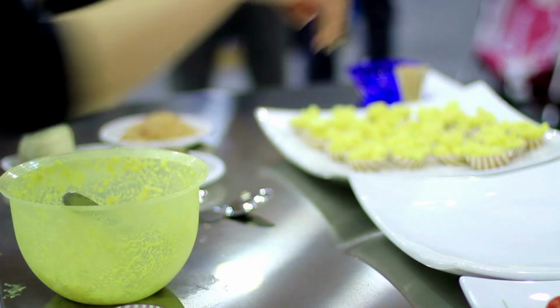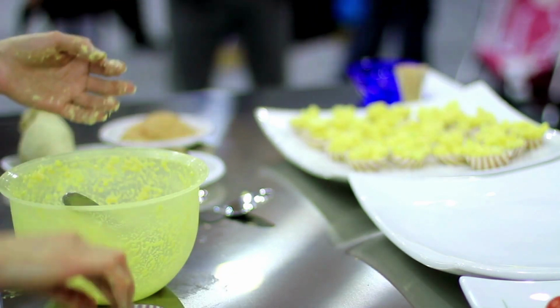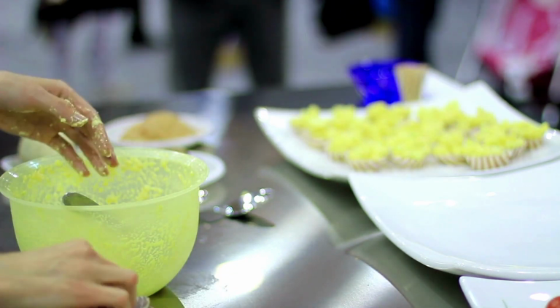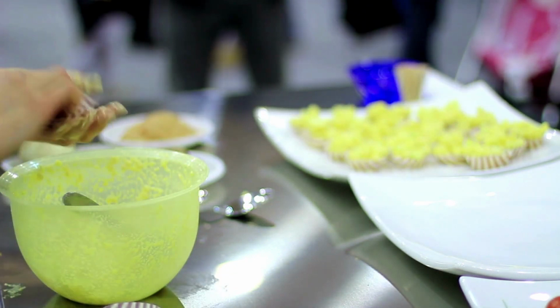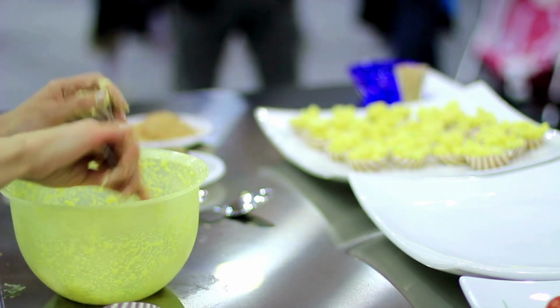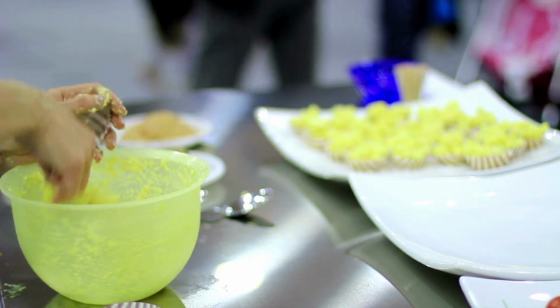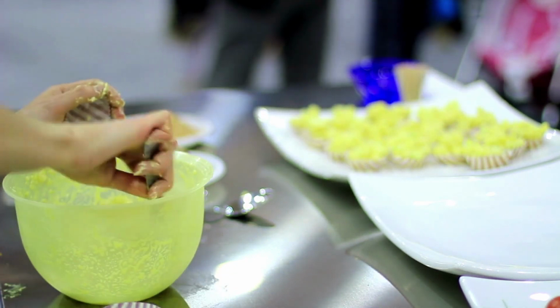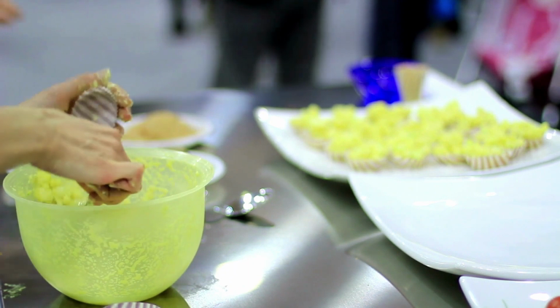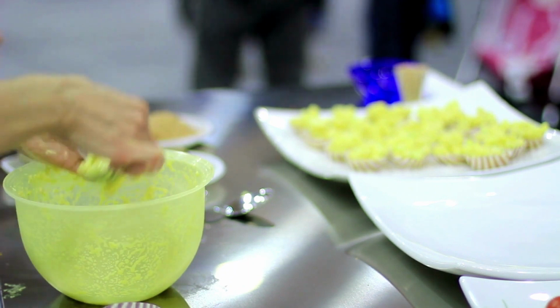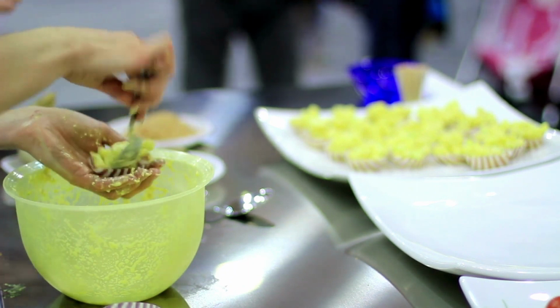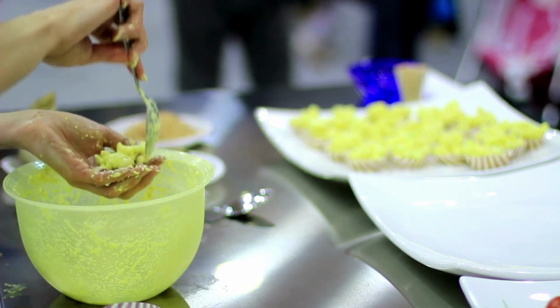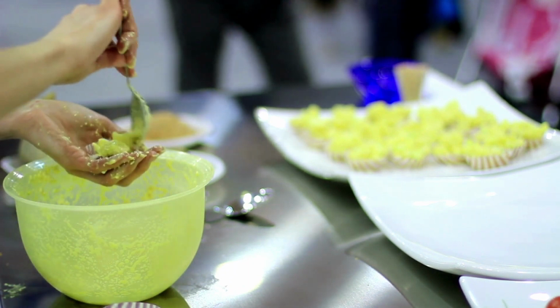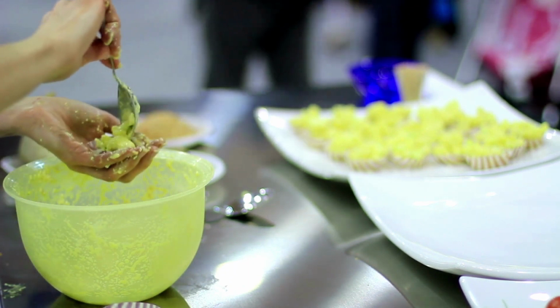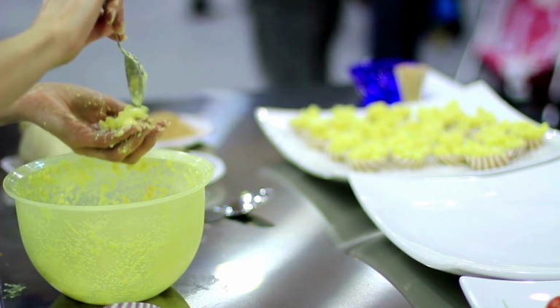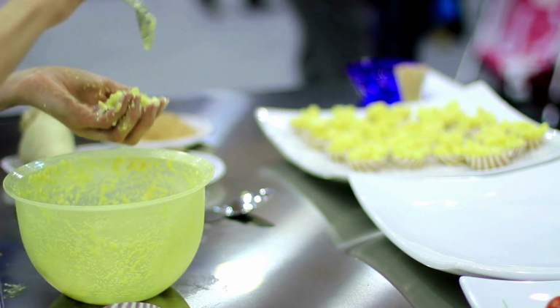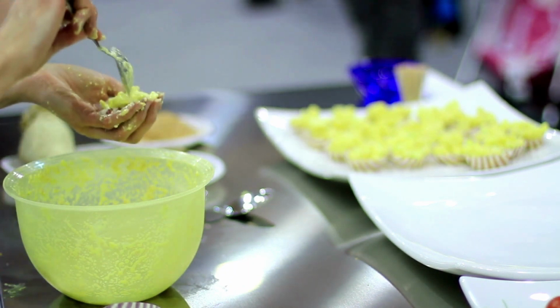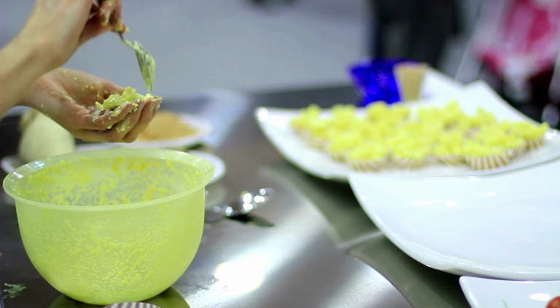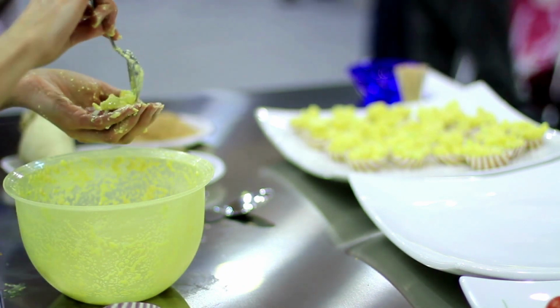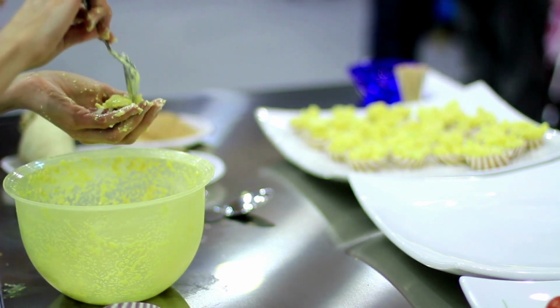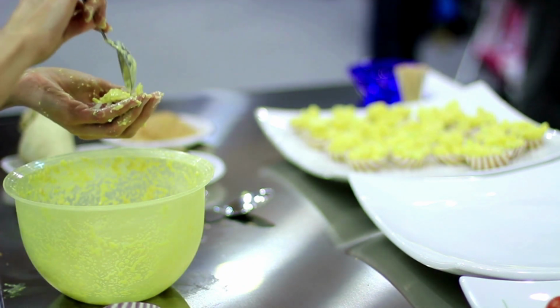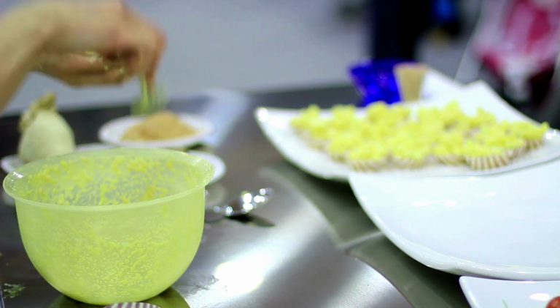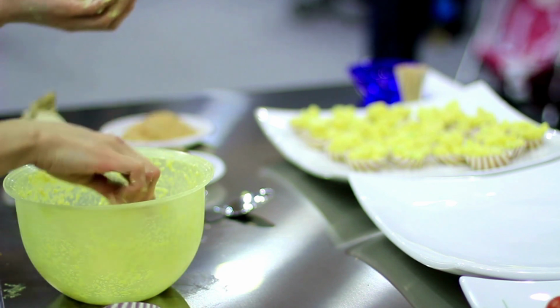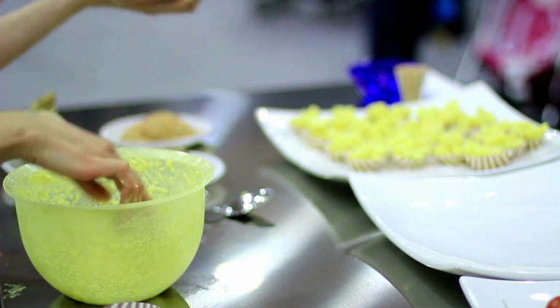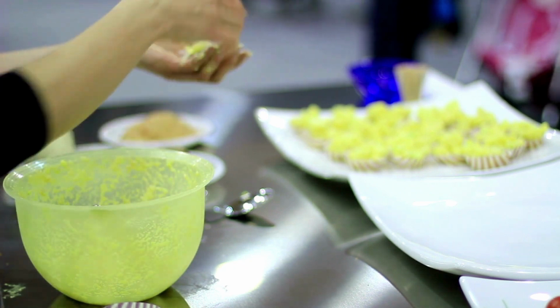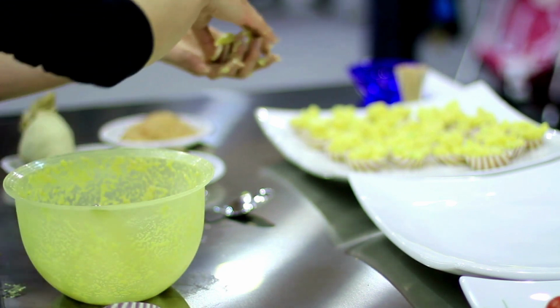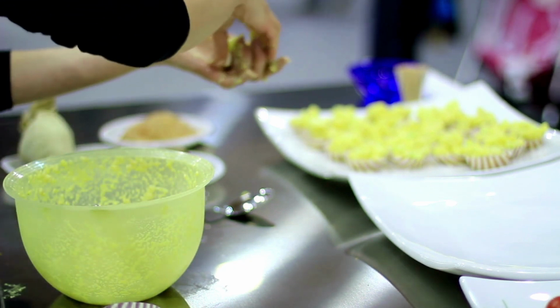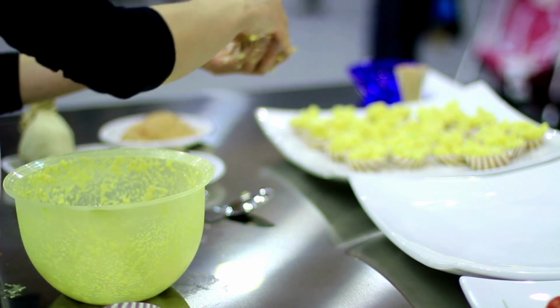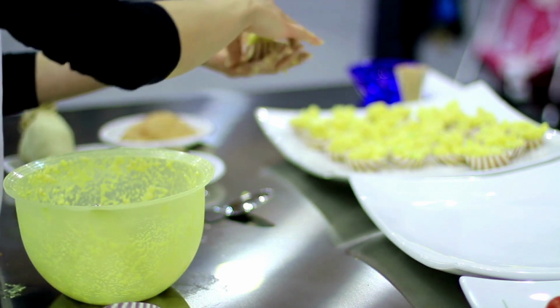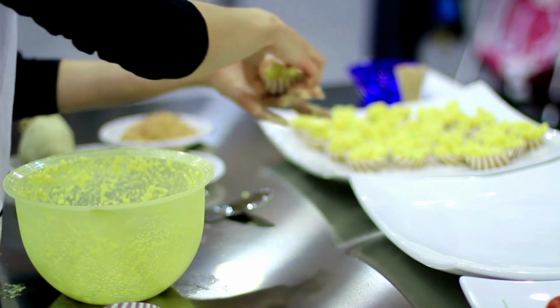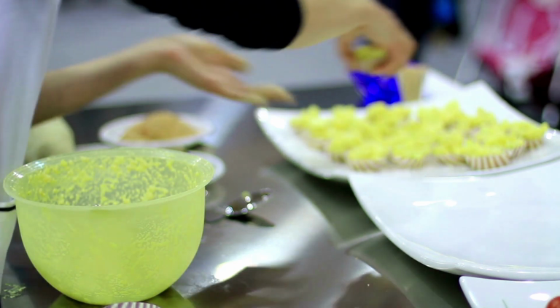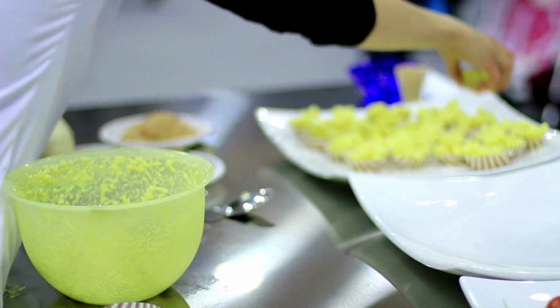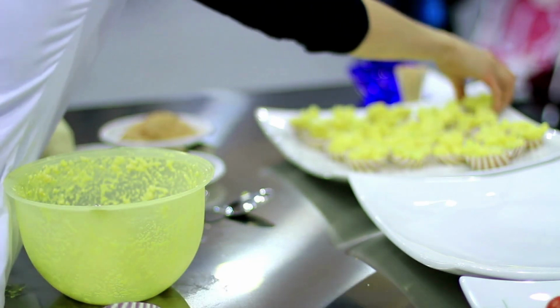Once the granita is frozen, scoop it into serving dishes and enjoy immediately. You can also add a splash of your favorite liqueur for an adult version, or serve it with a dollop of whipped cream for added sweetness.